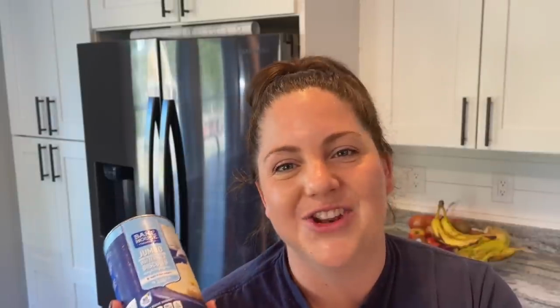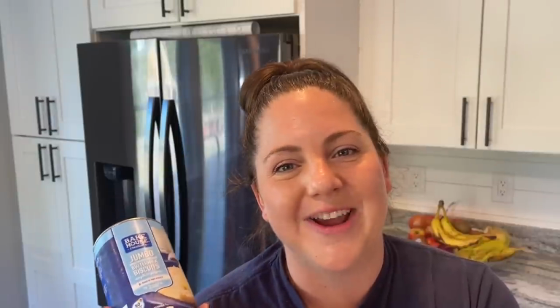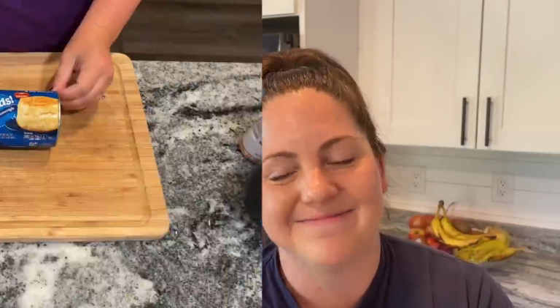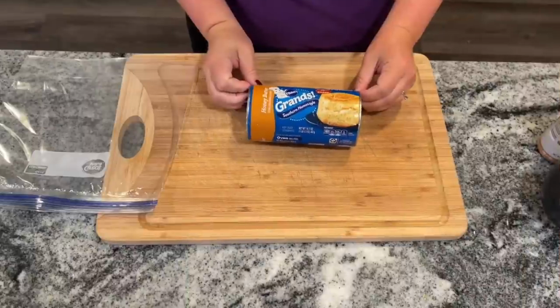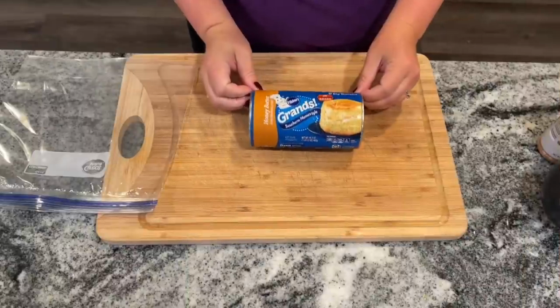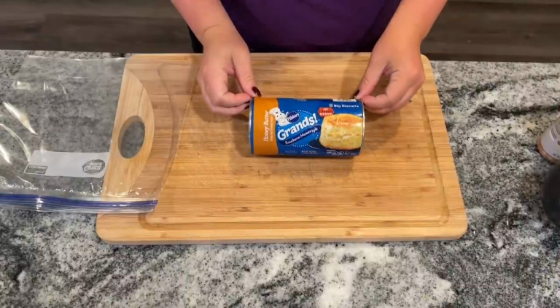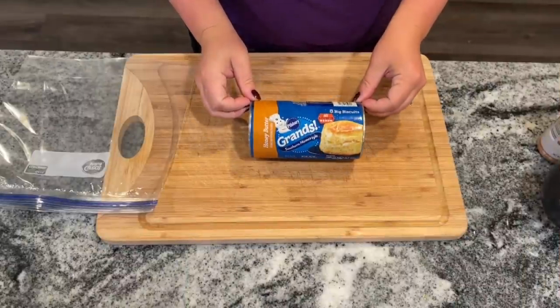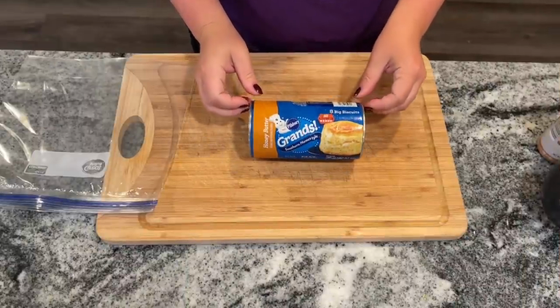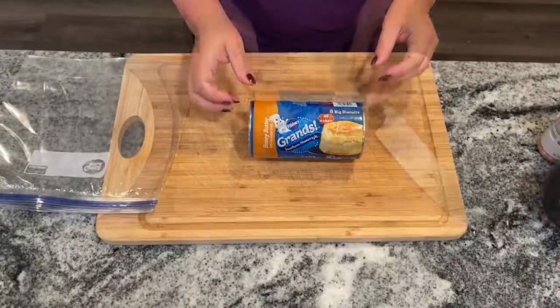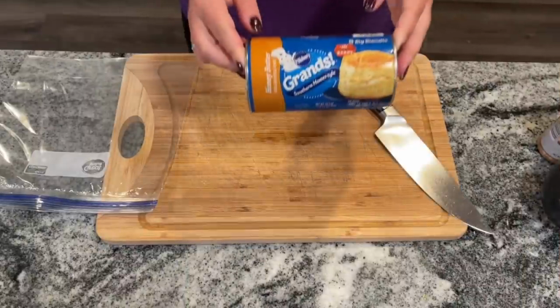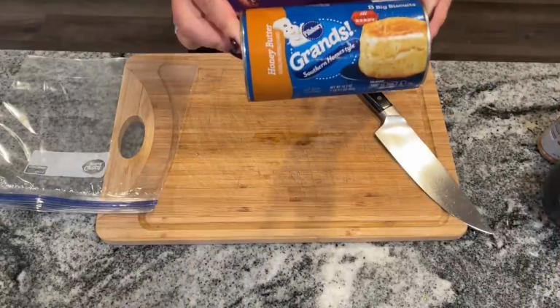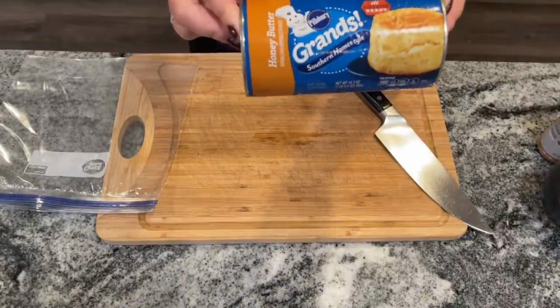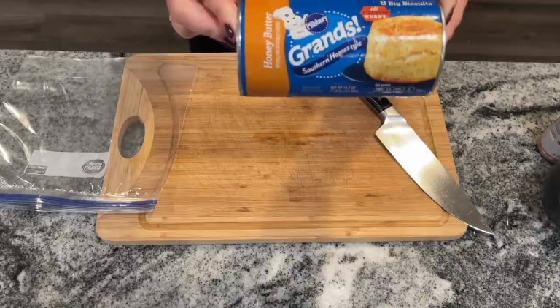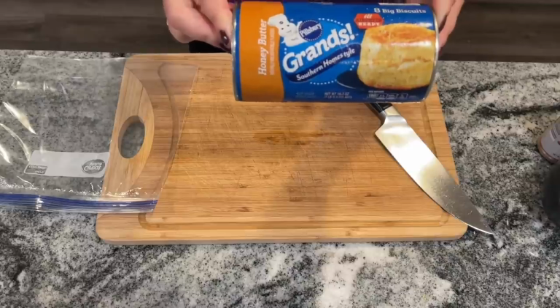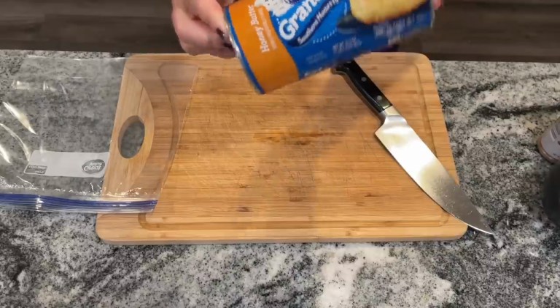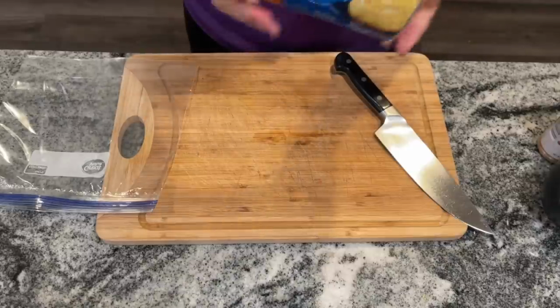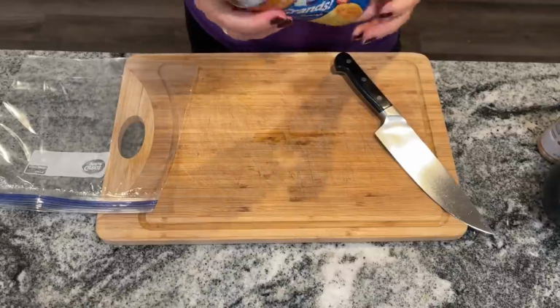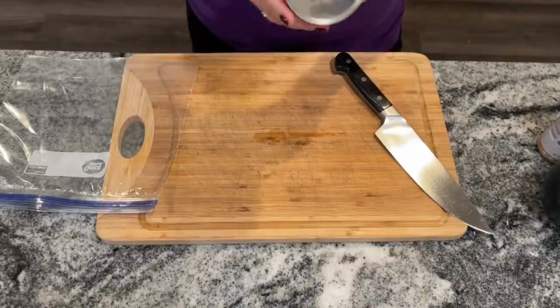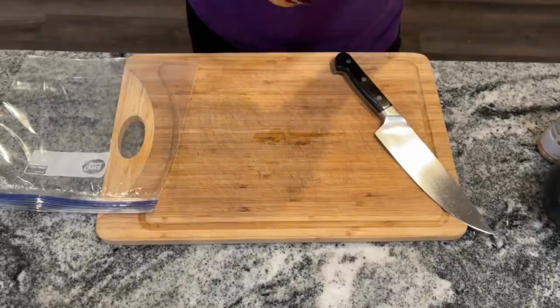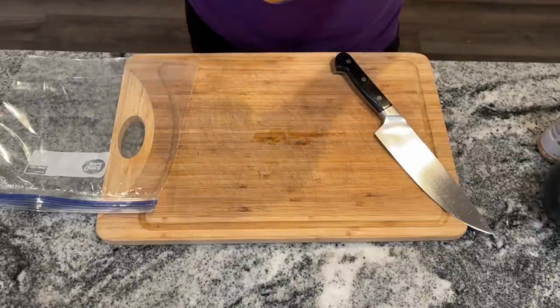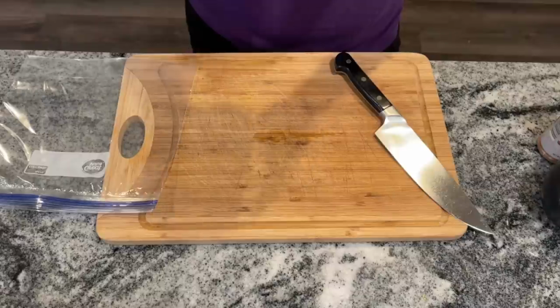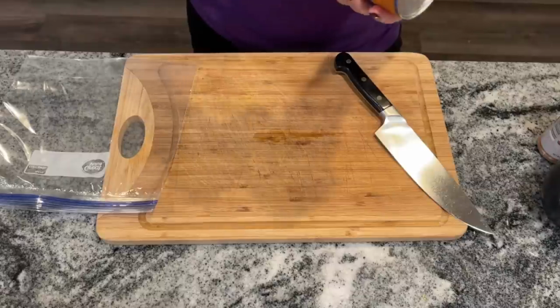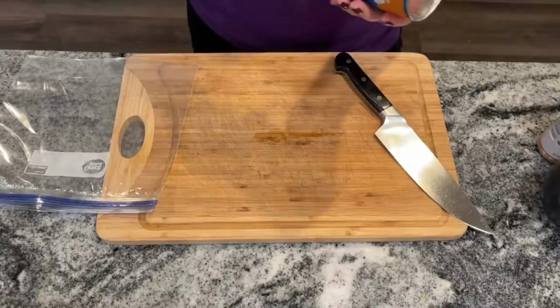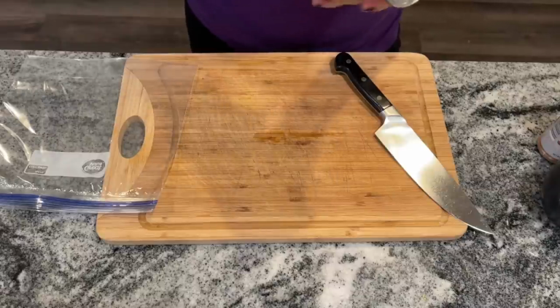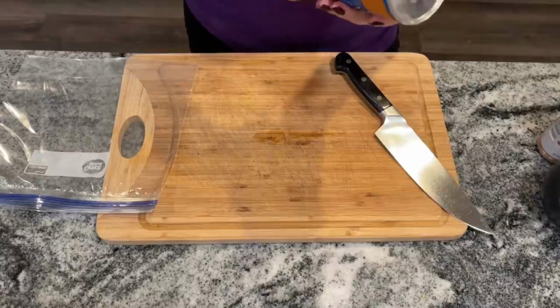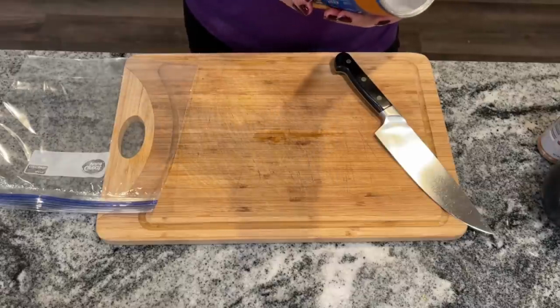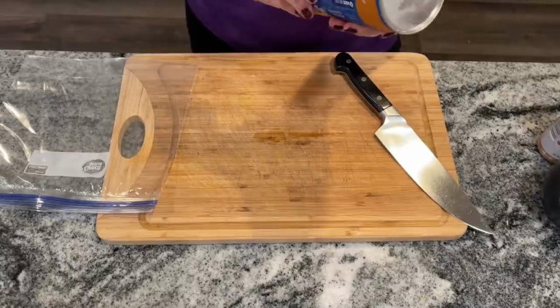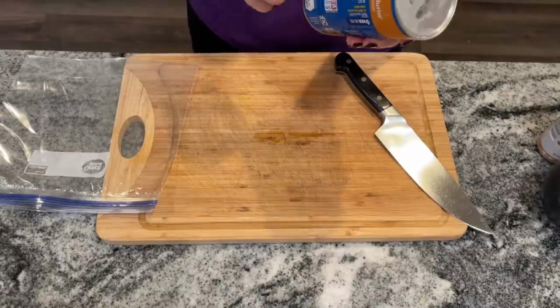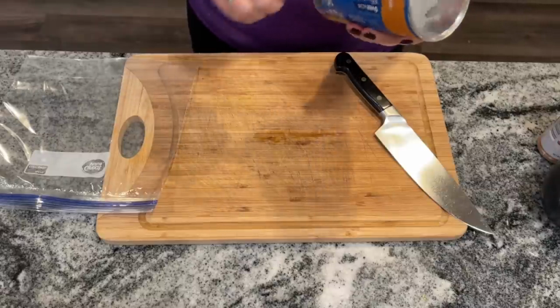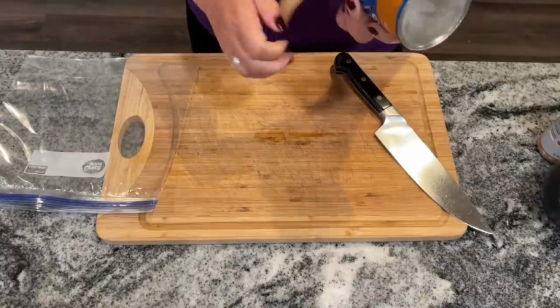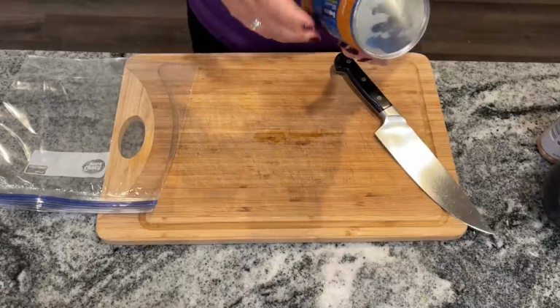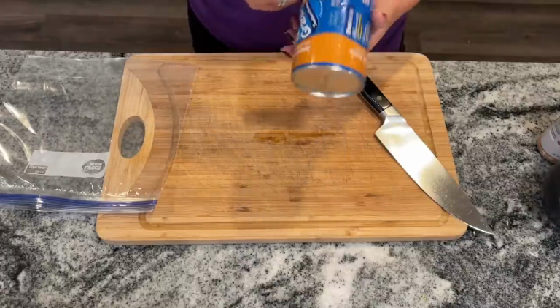We're going to start off by making easy and incredible cinnamon roll bites from All Recipes. These are so good, they really are incredible. It's actually the second time that I've made them and the kids requested them for the first day of school.